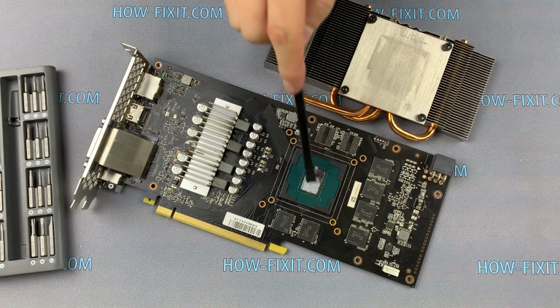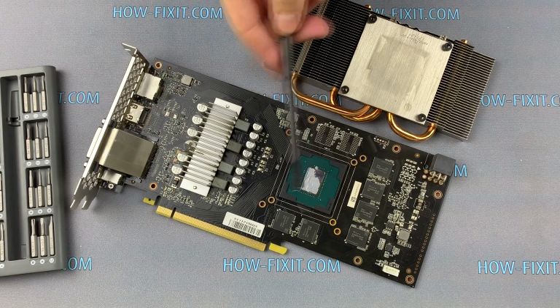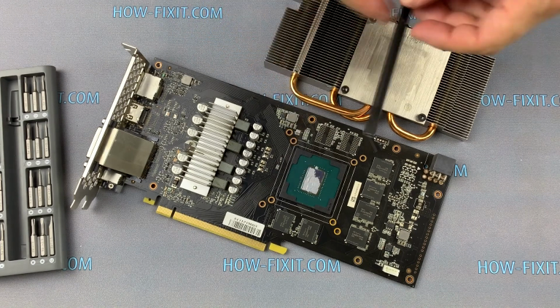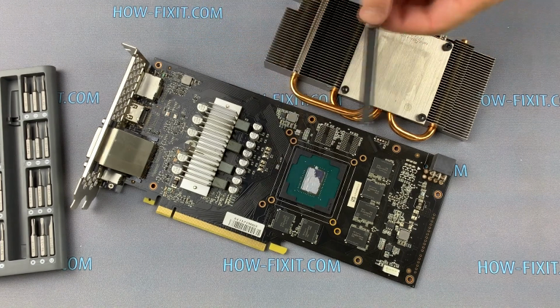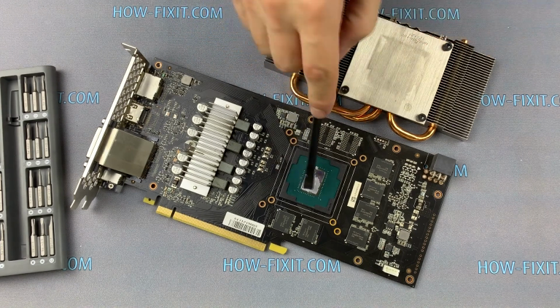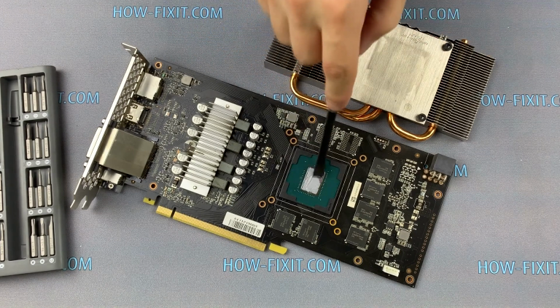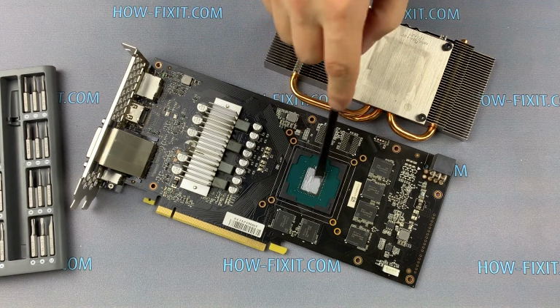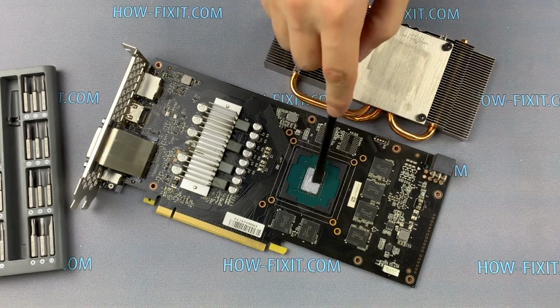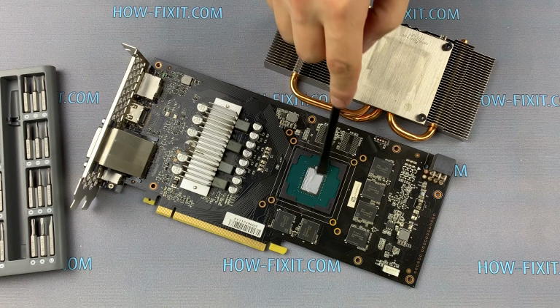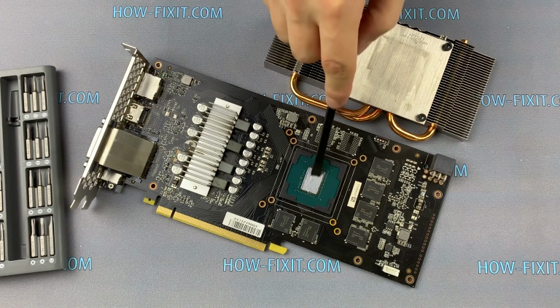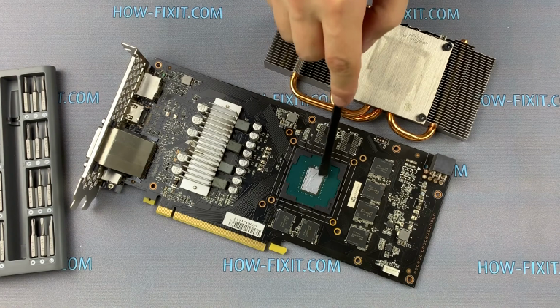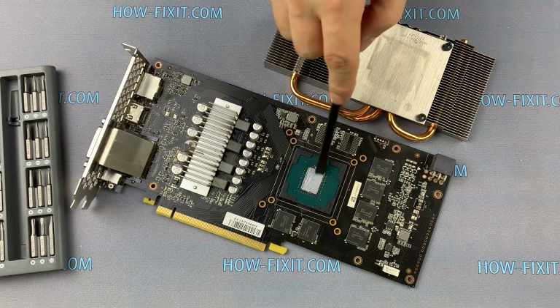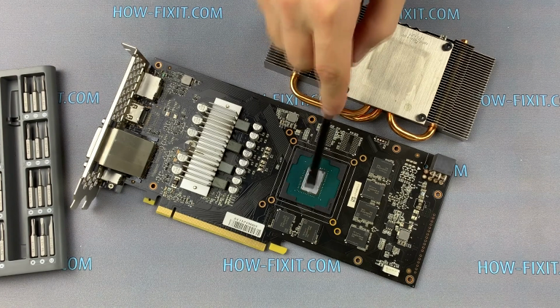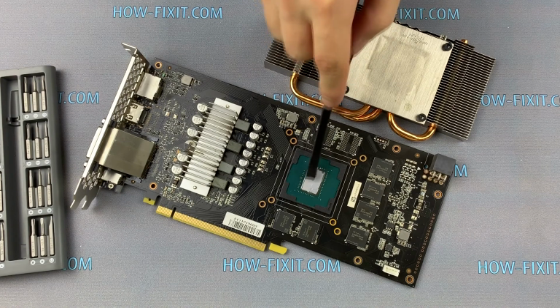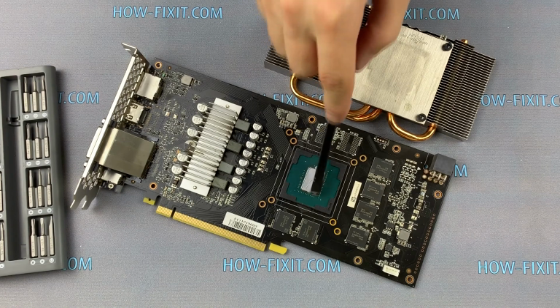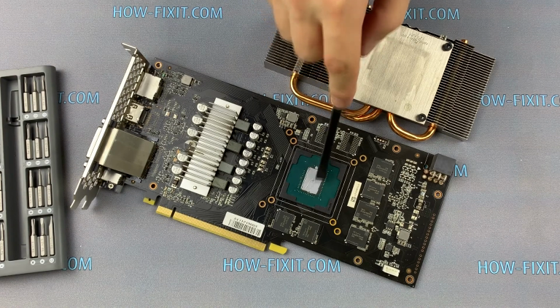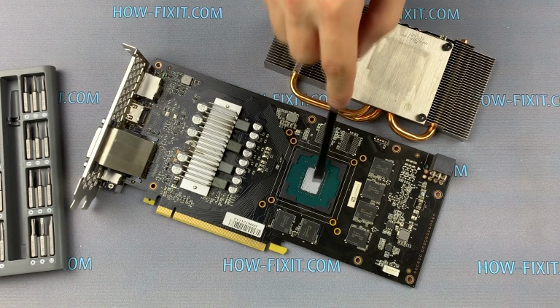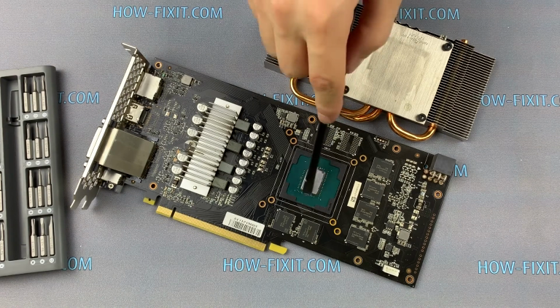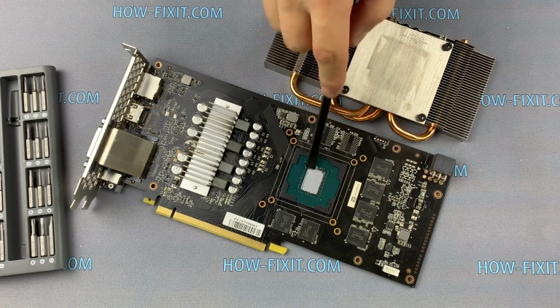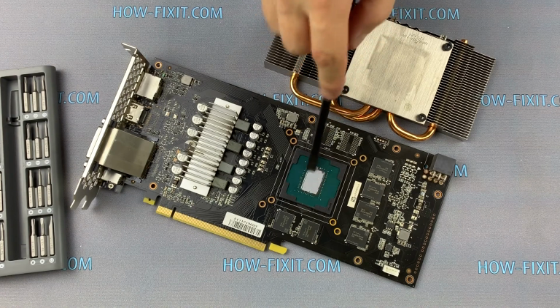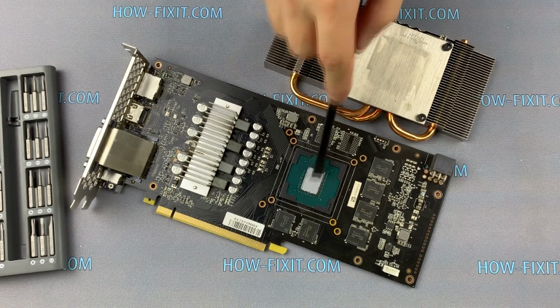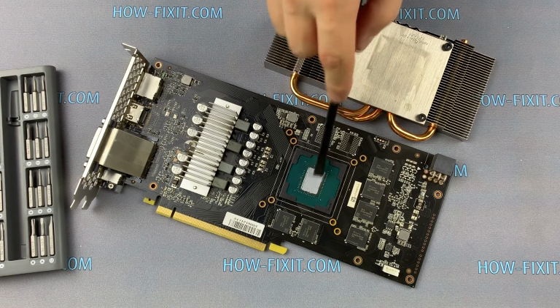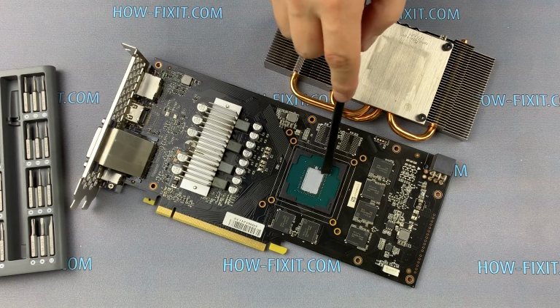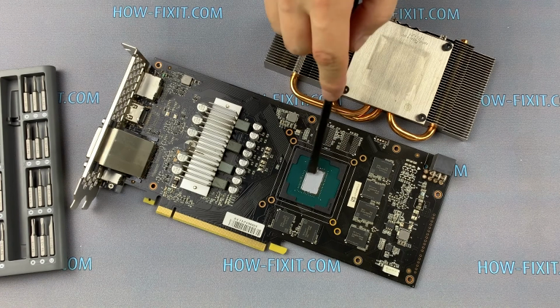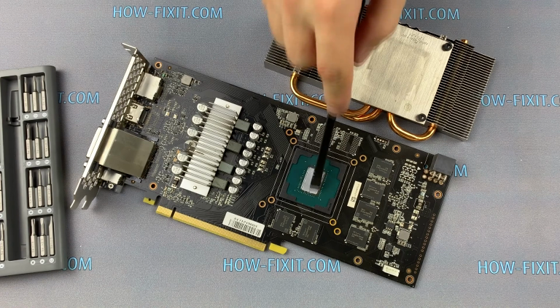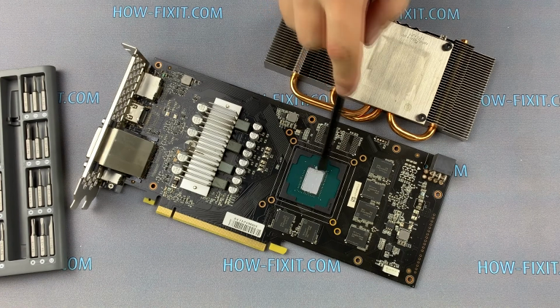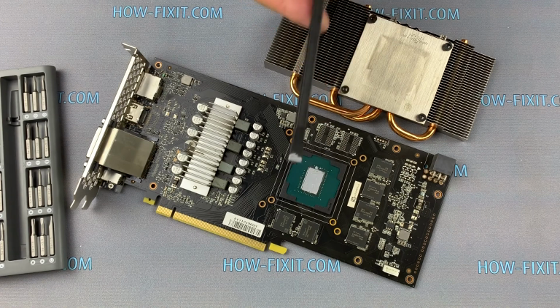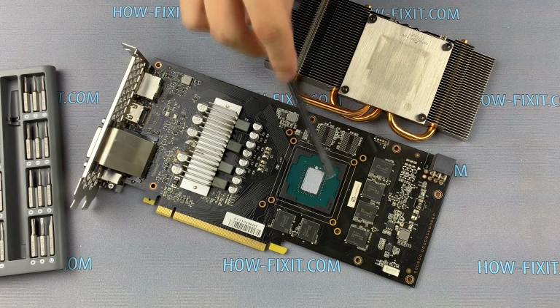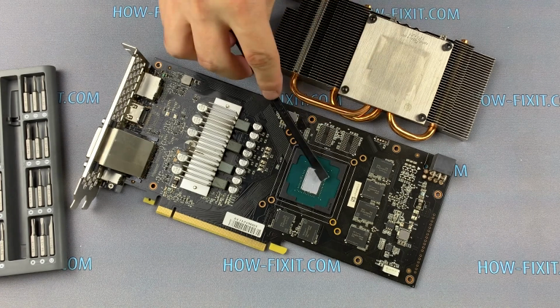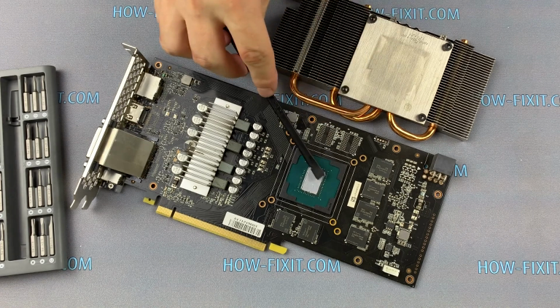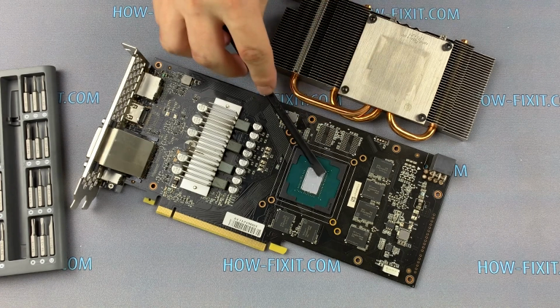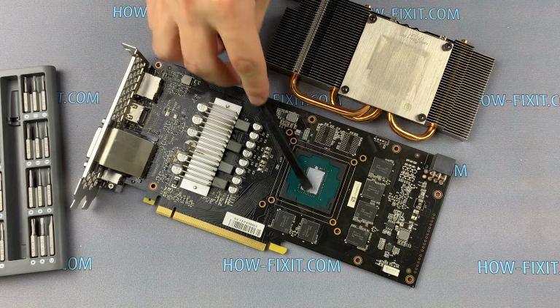I used thermal grease Arctic MX4 or Noctua NT-H1. Previously I did a test of thermal pastes and these pastes showed the best results. If you are interested to see this test, I left a link in the description.